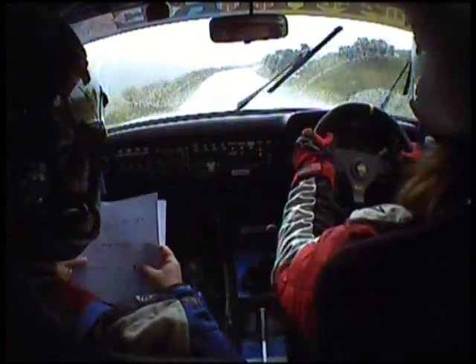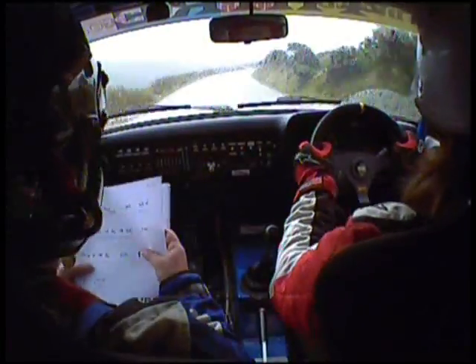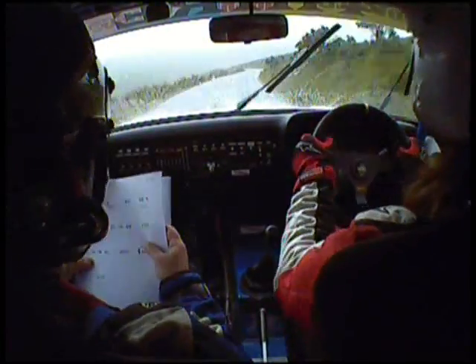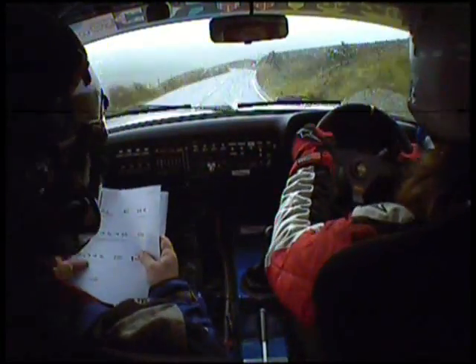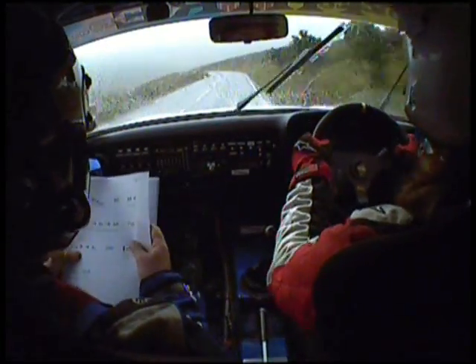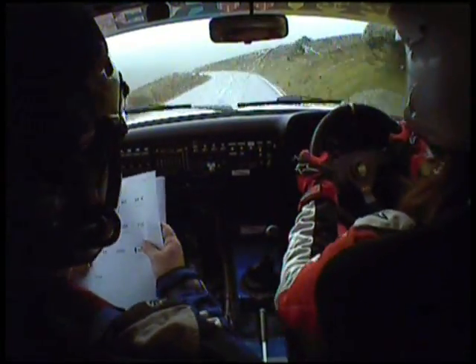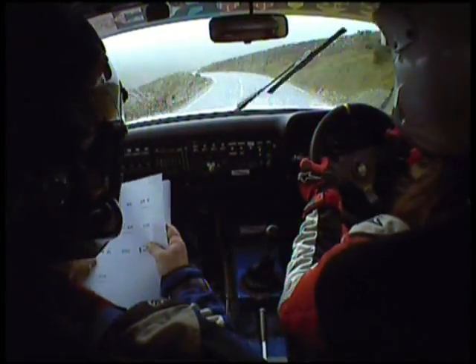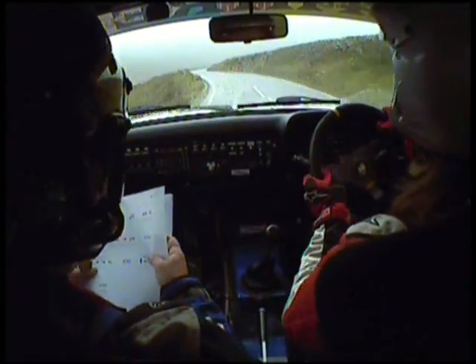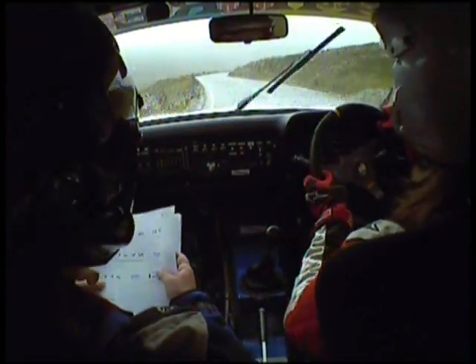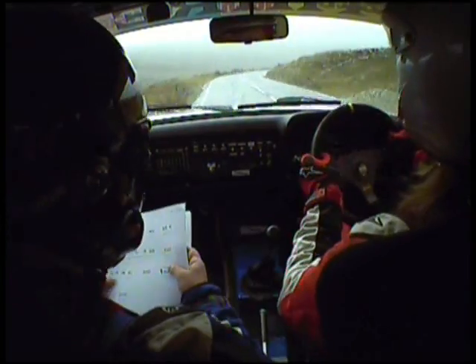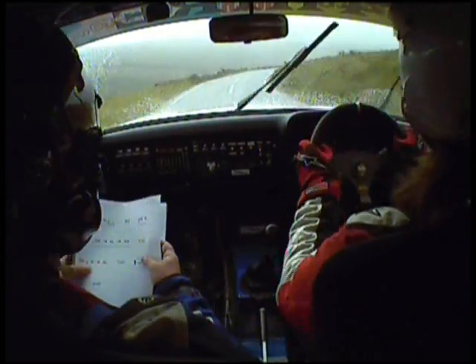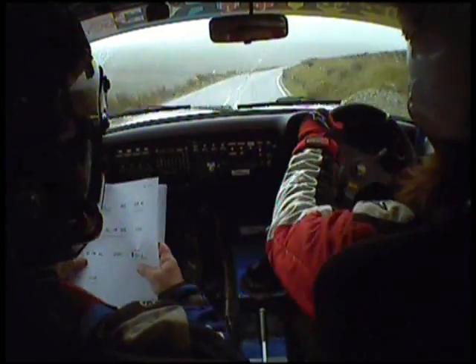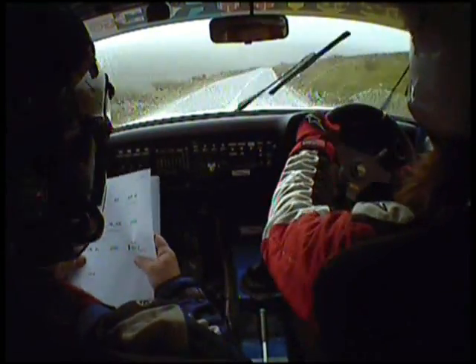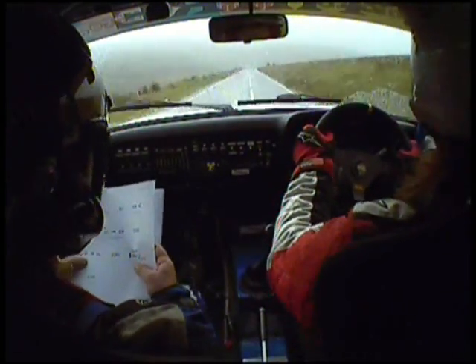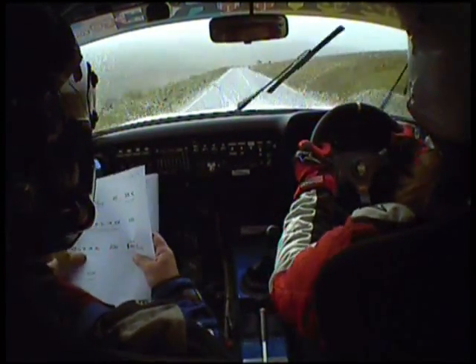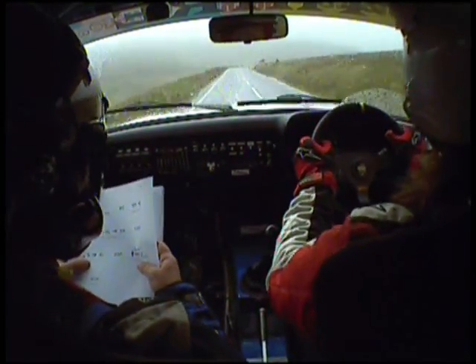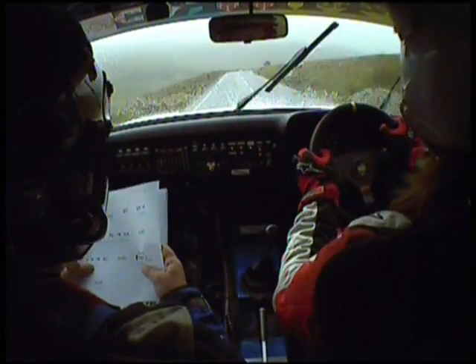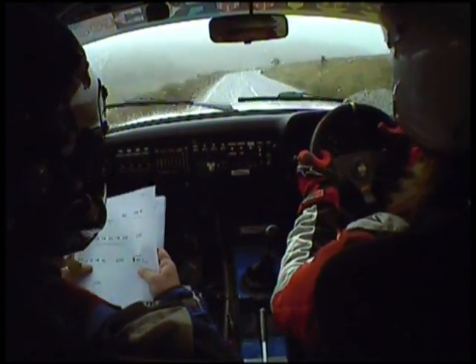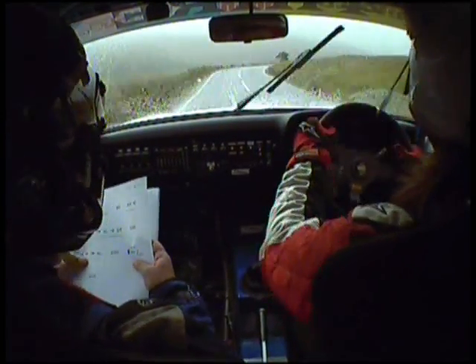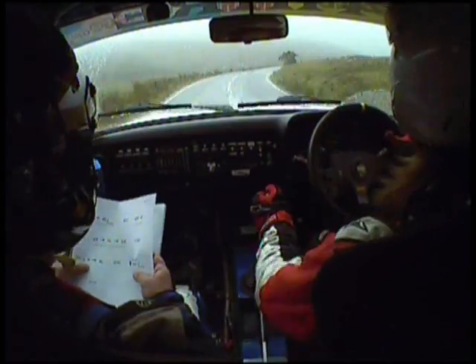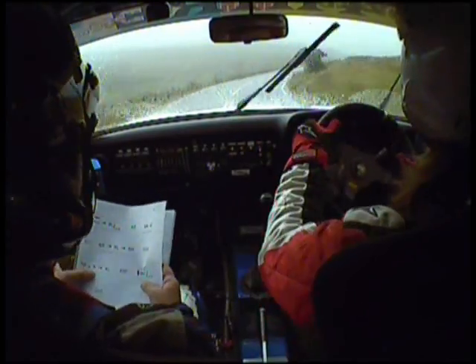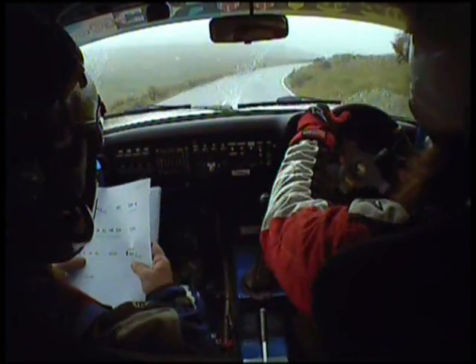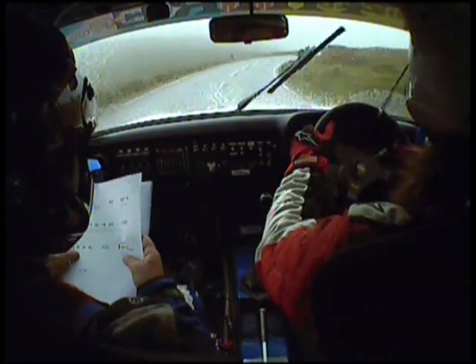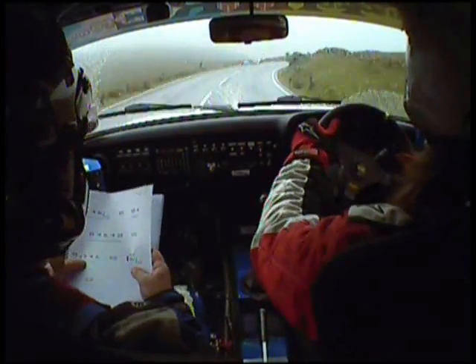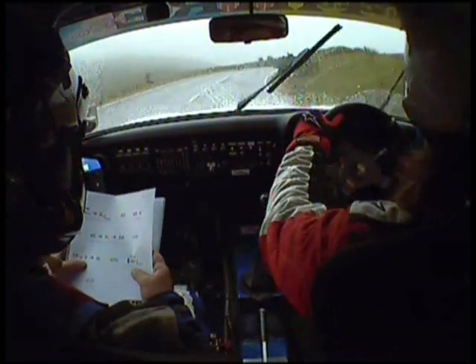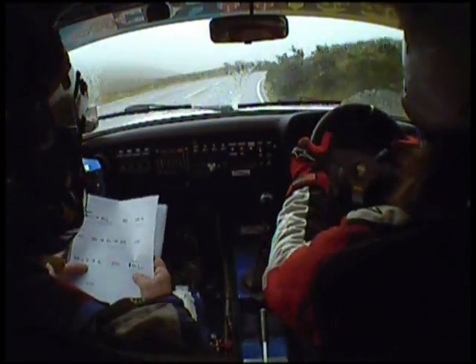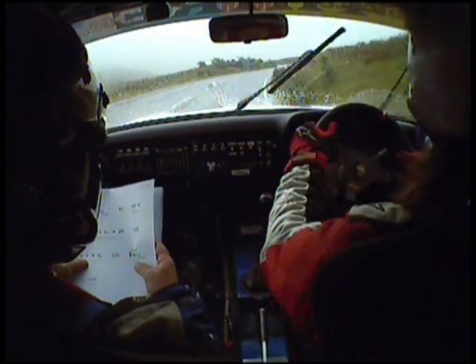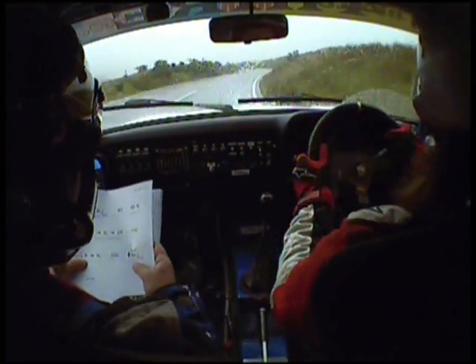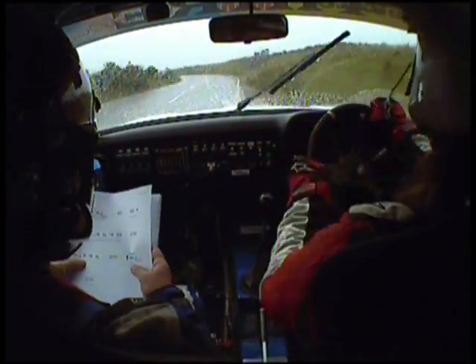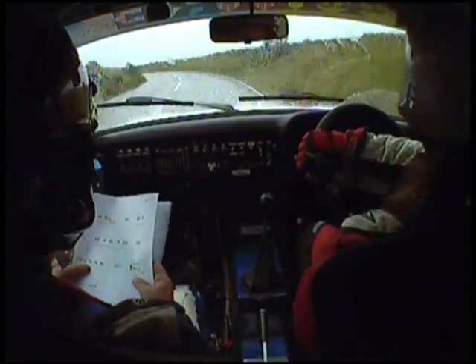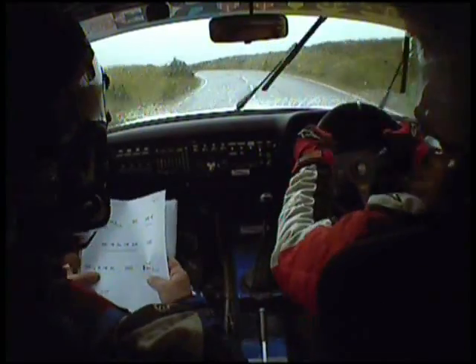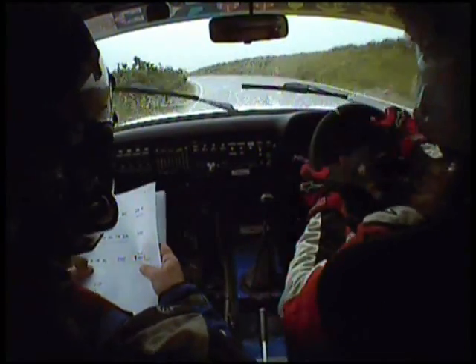Into 5 right, 5 right, 100, 5 right long, tightens, into 4 left, into 4 left, into 4 left, 200.